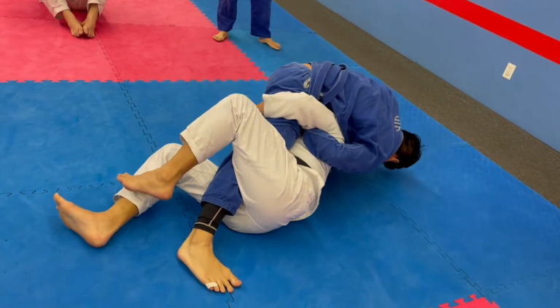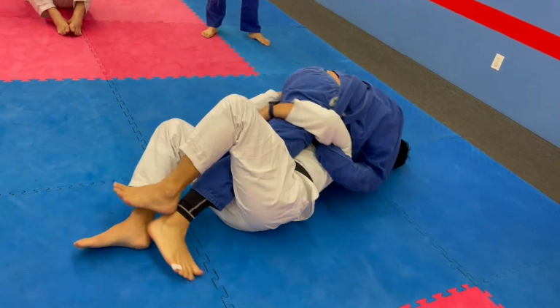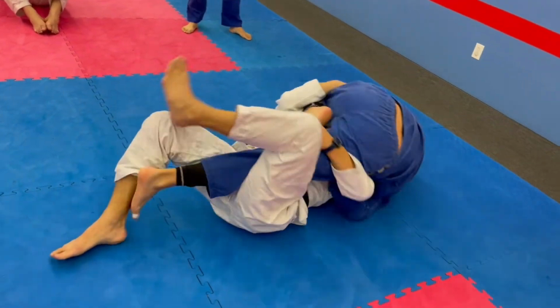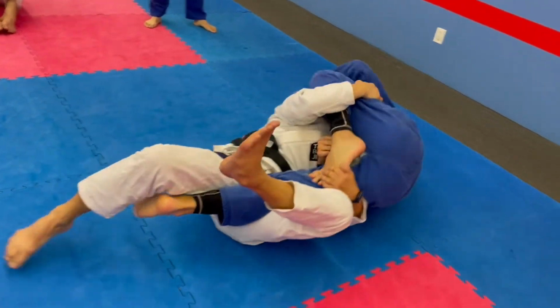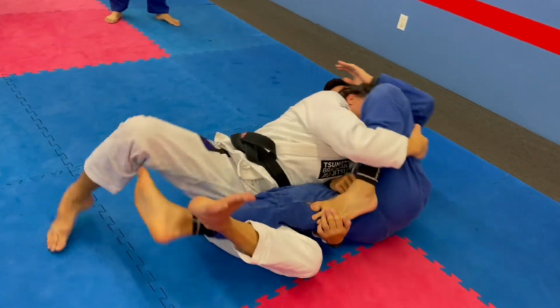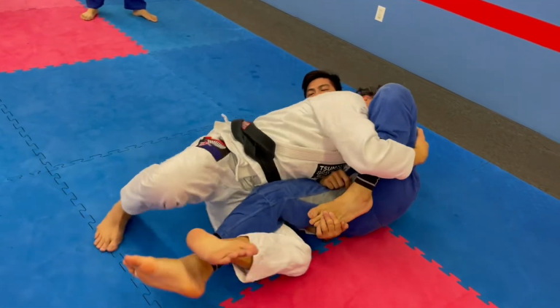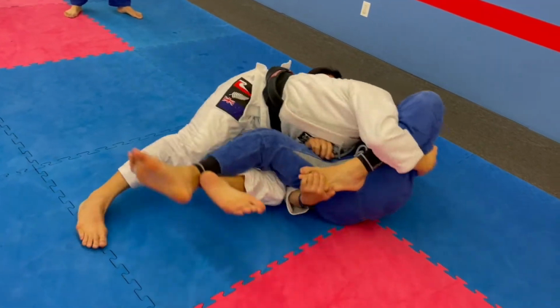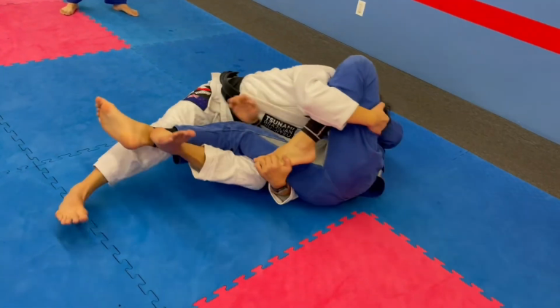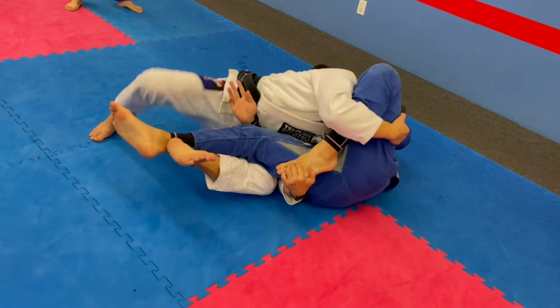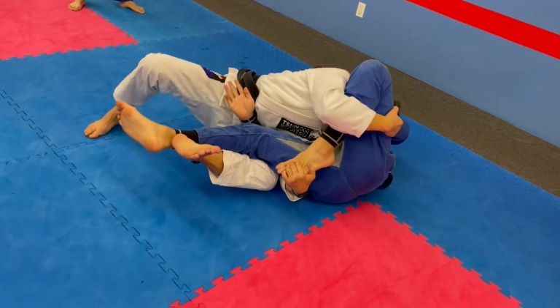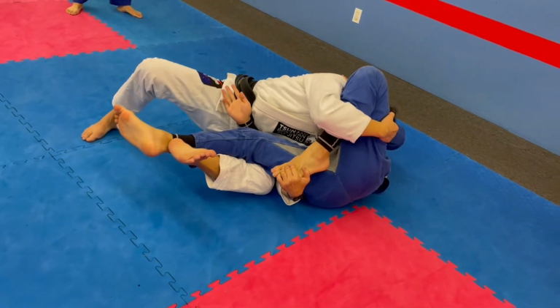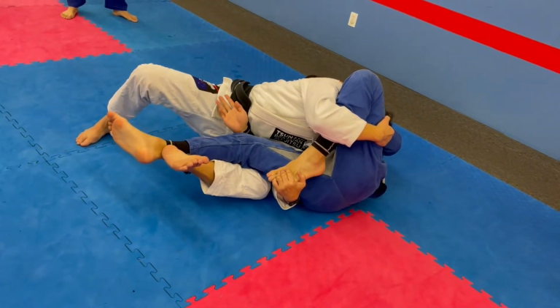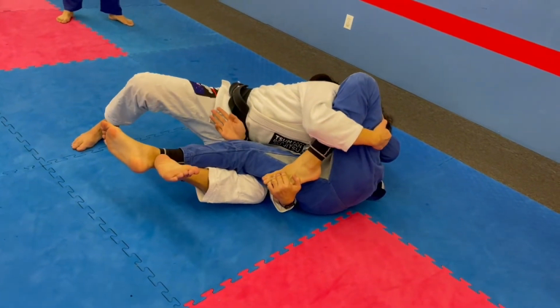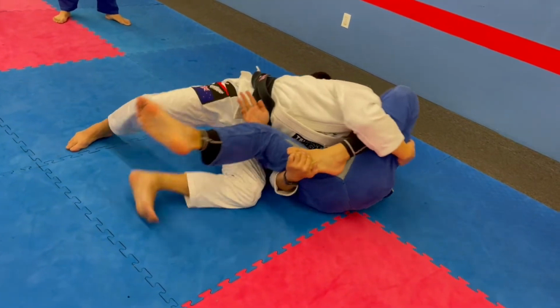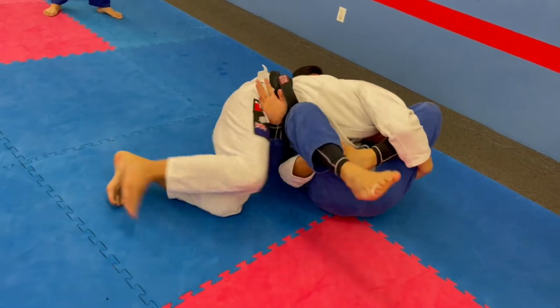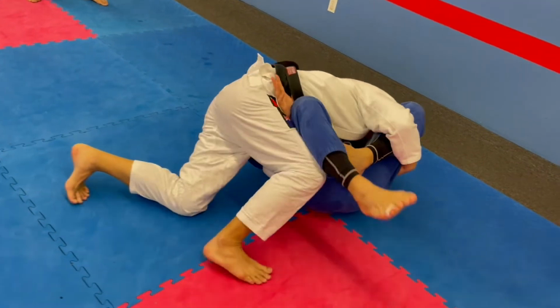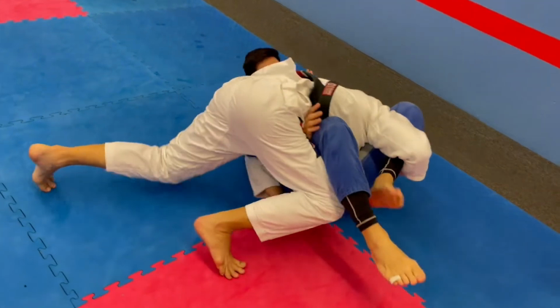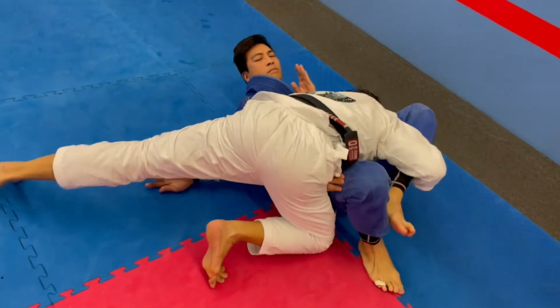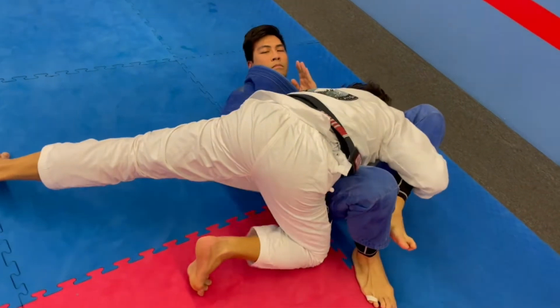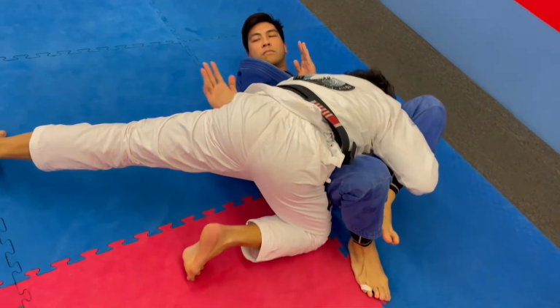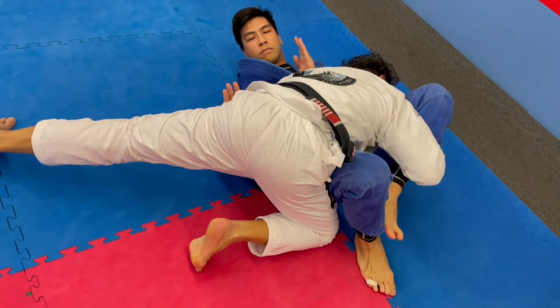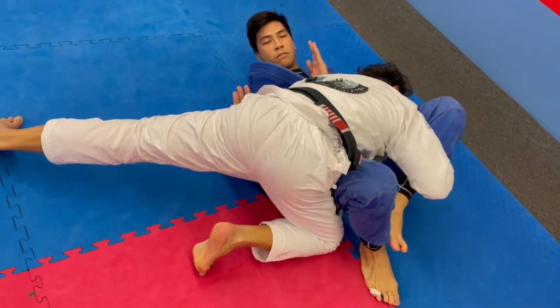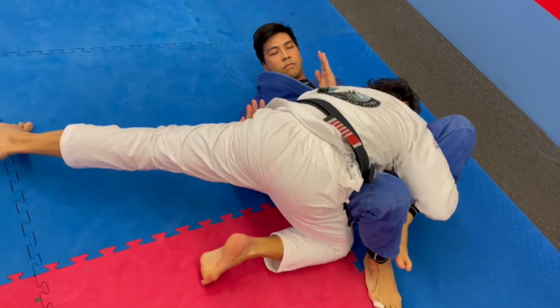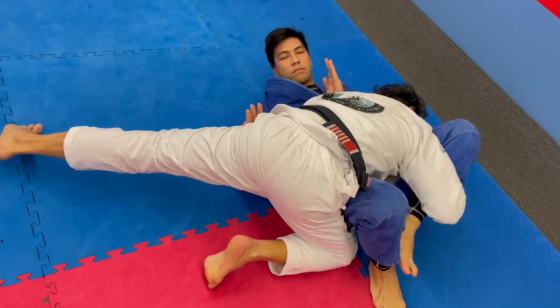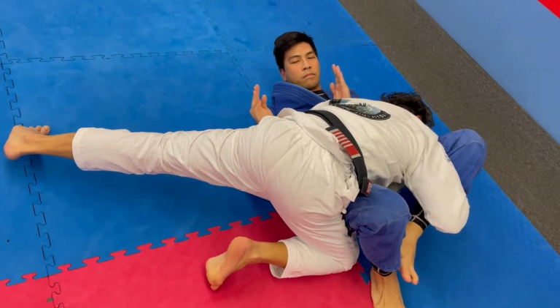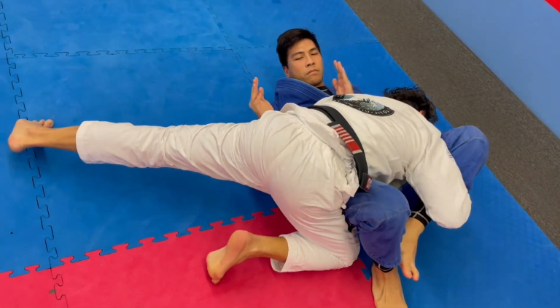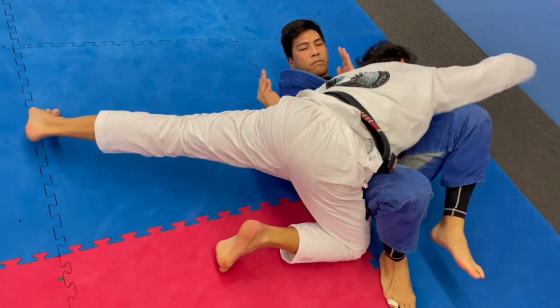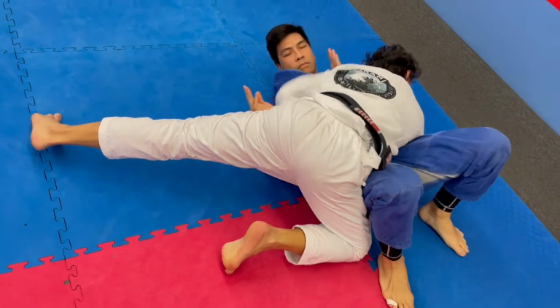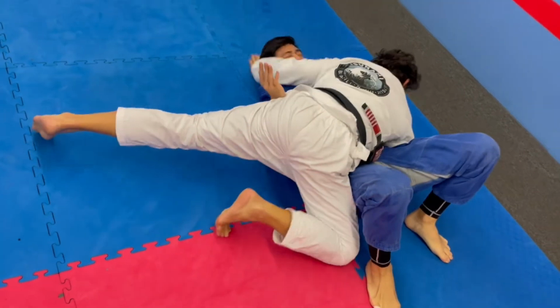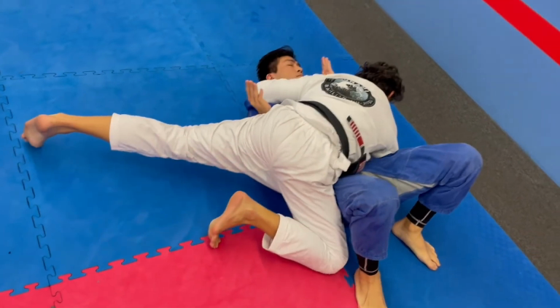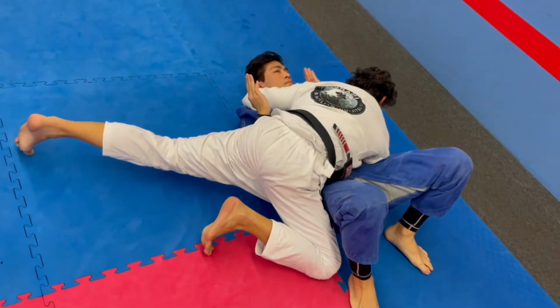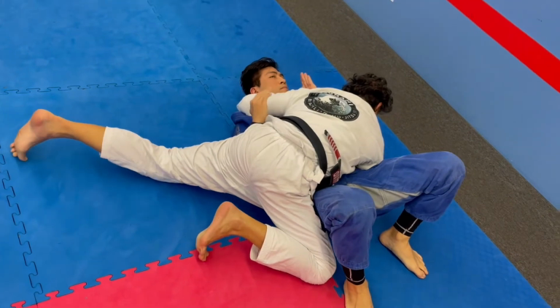As I roll... I can let go if I need to. Control that hip and finish with a pin.